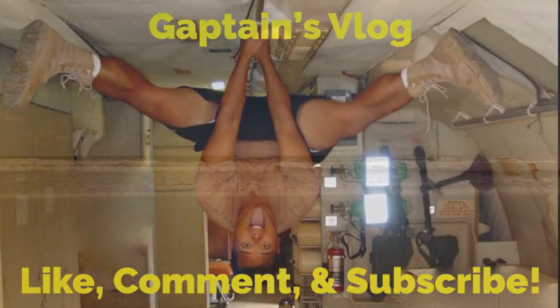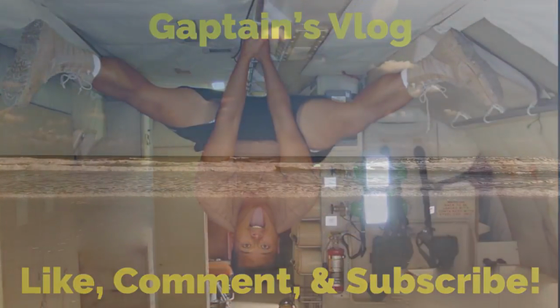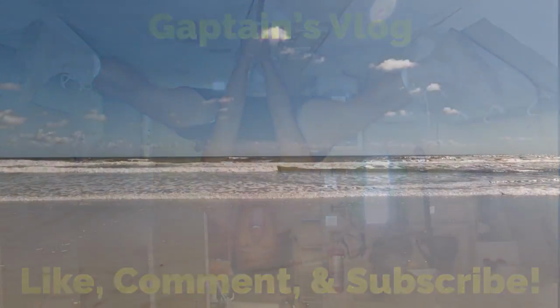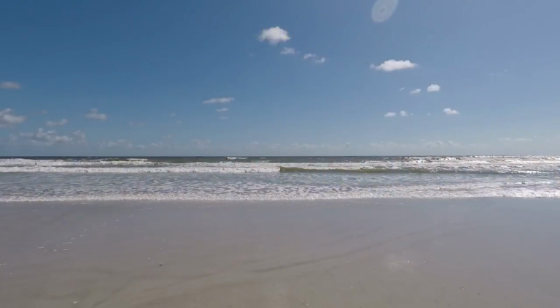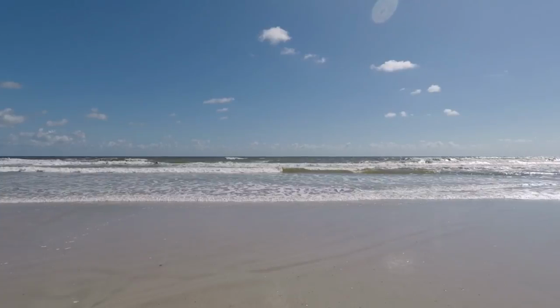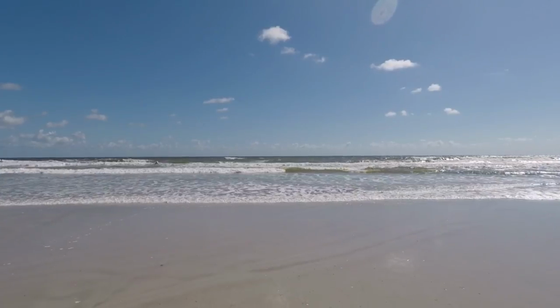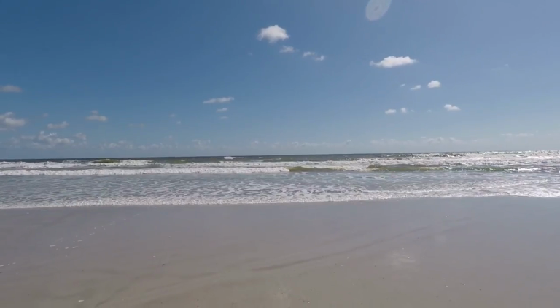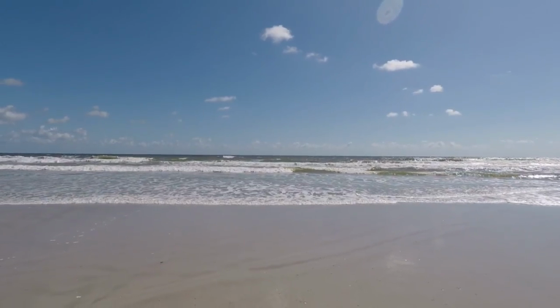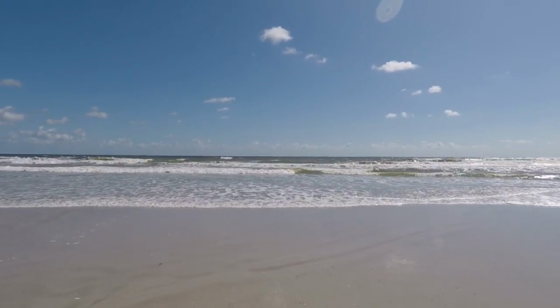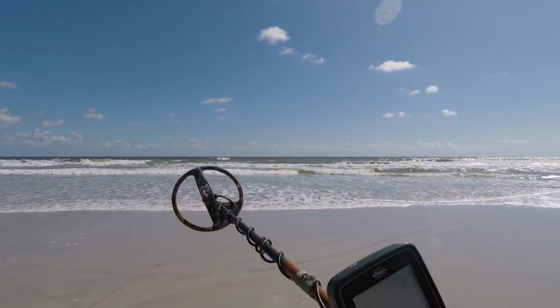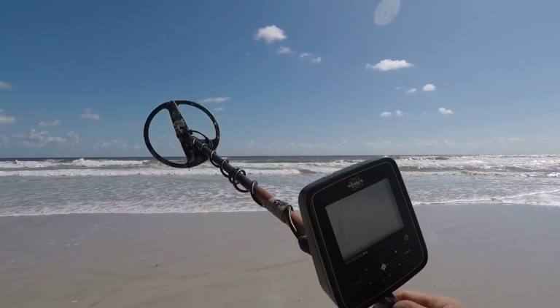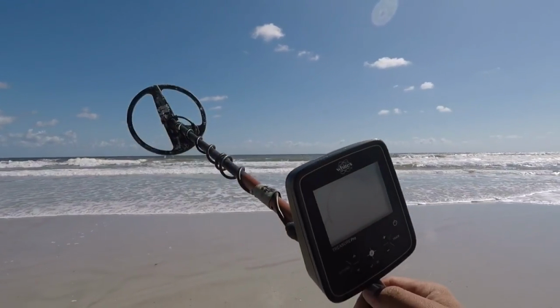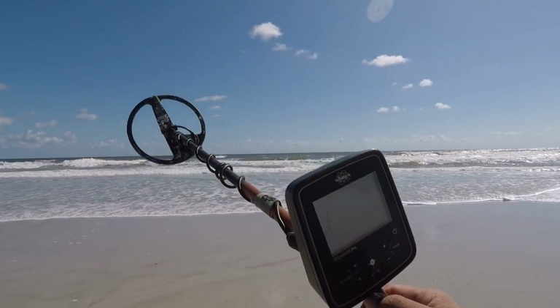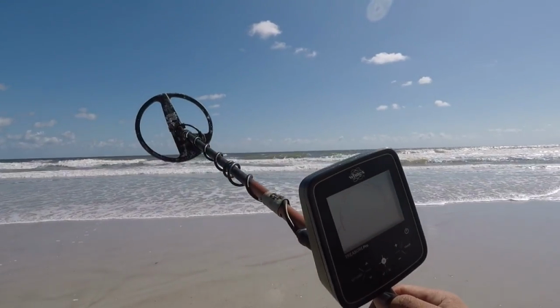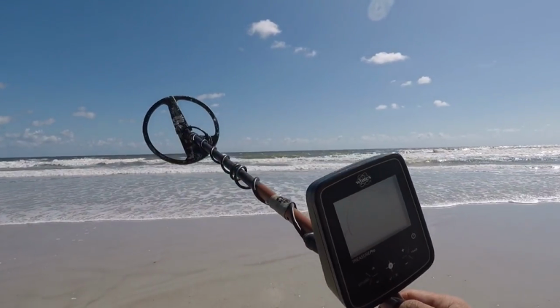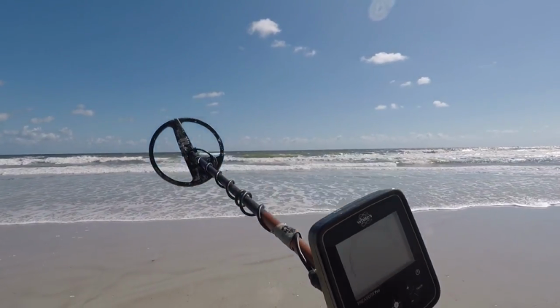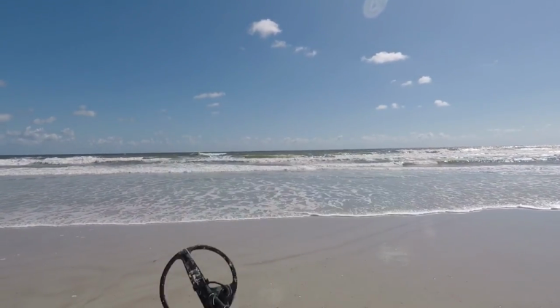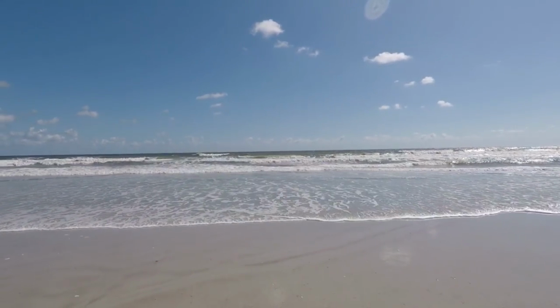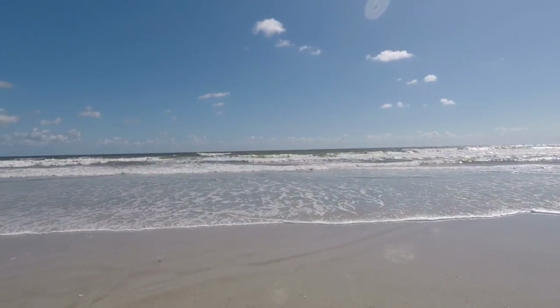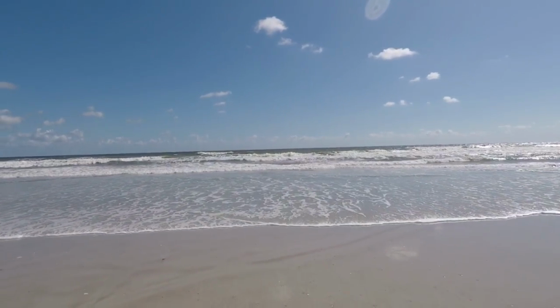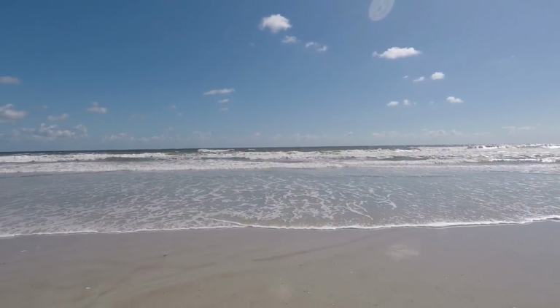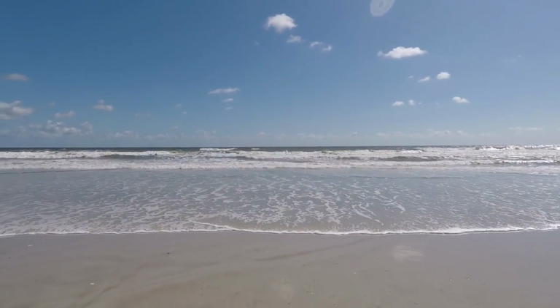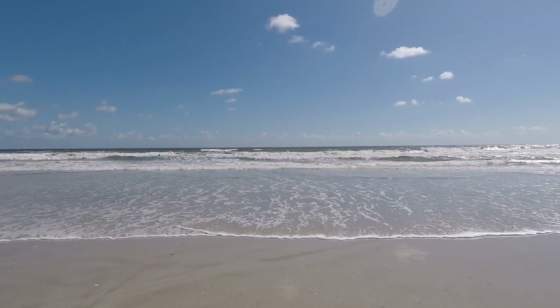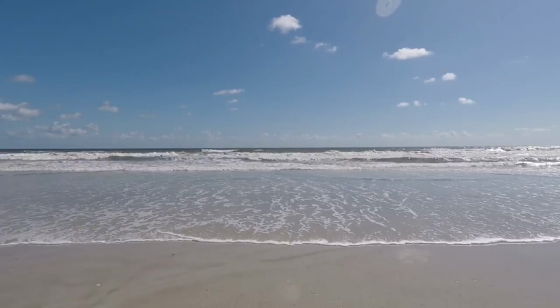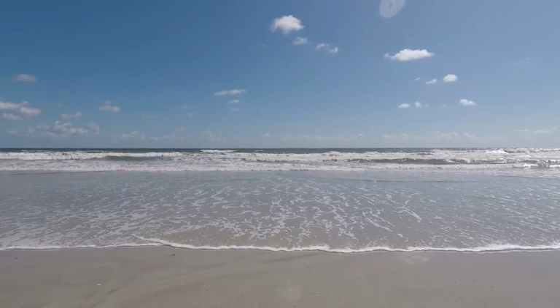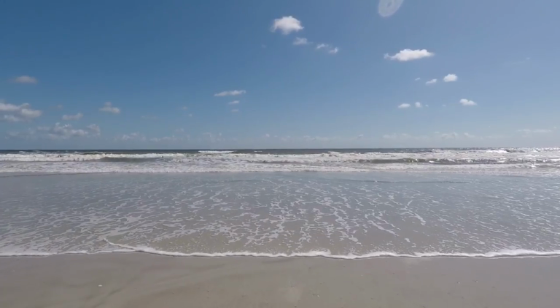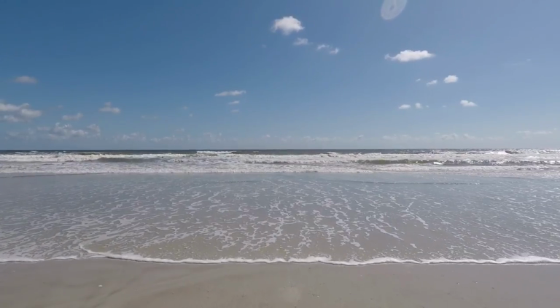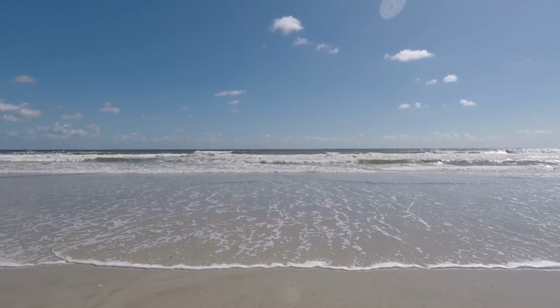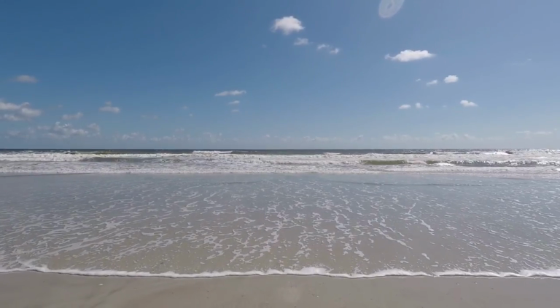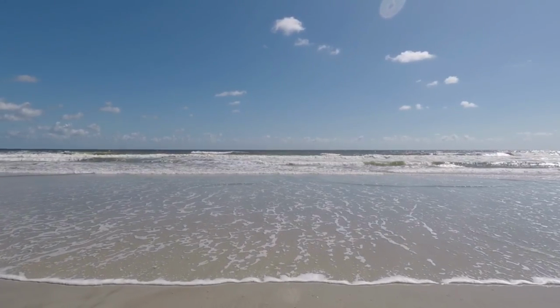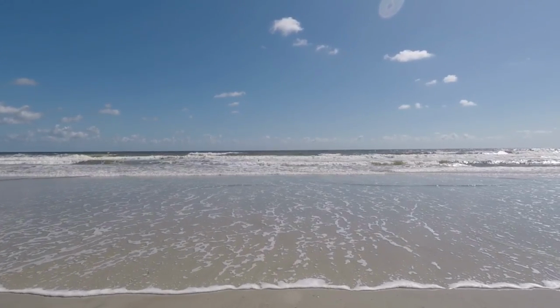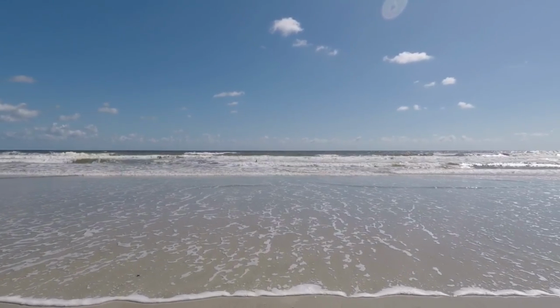Hello everyone, Jay here. I'm at the beach. I have the Treasure Pro. We're set to beach mode, sensitivity of five. Let's get all the goodies.